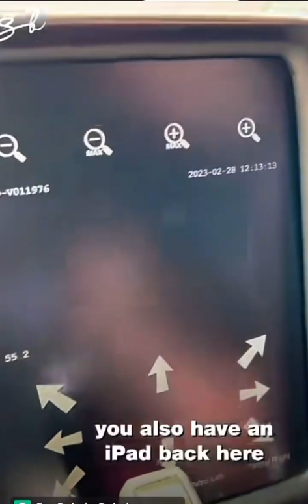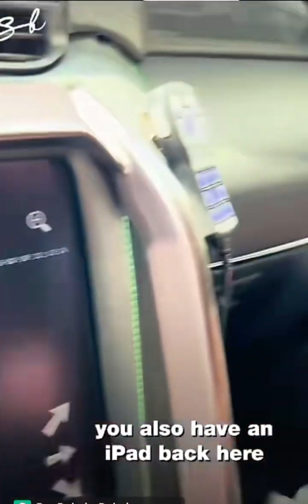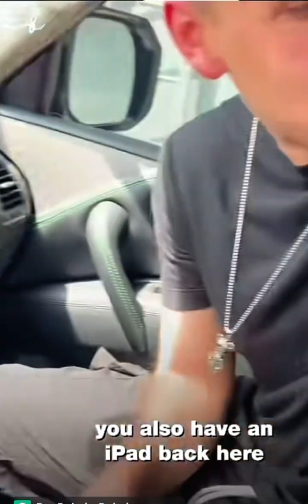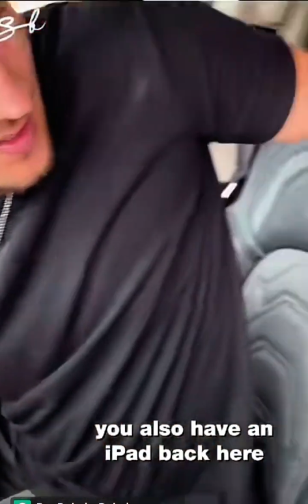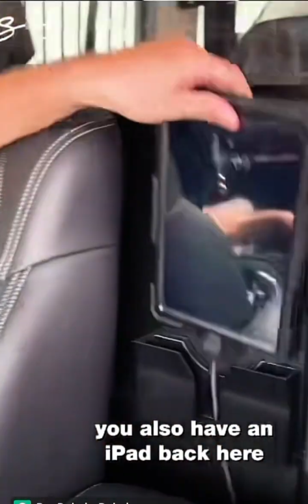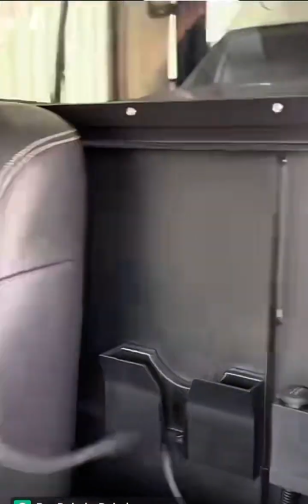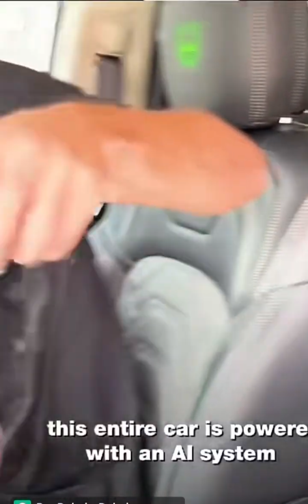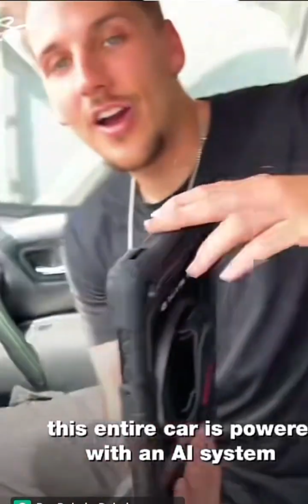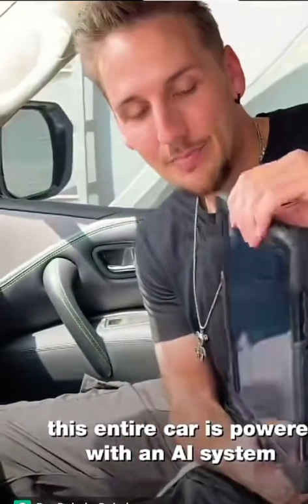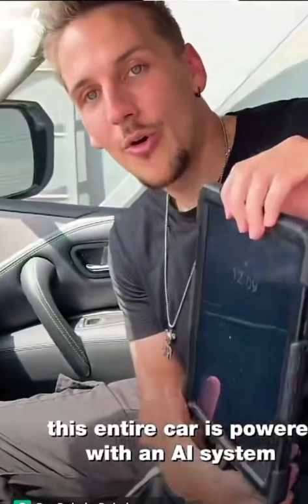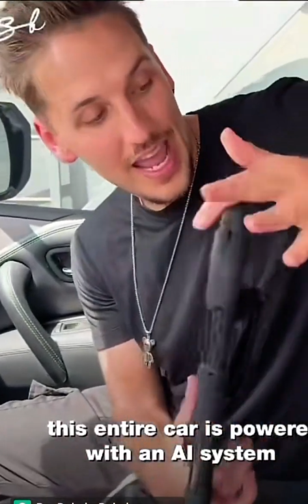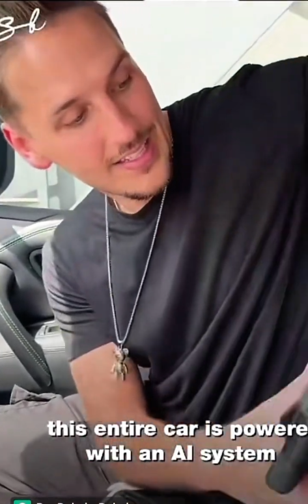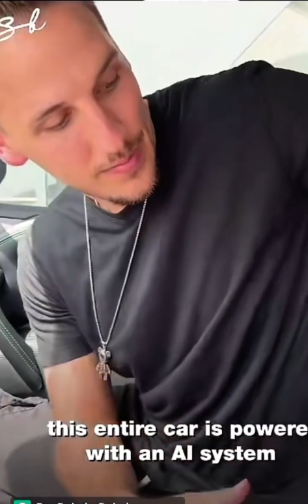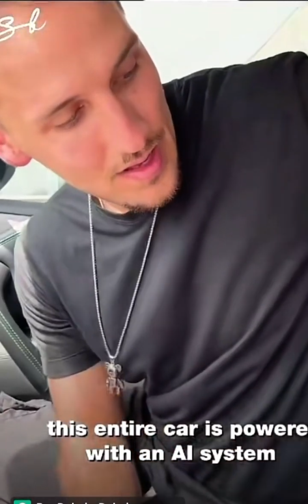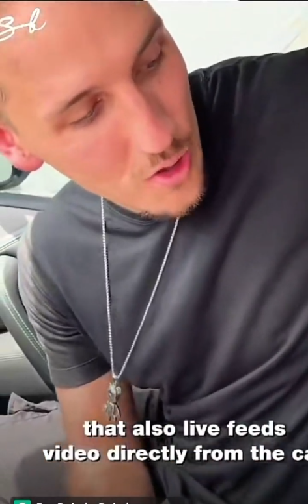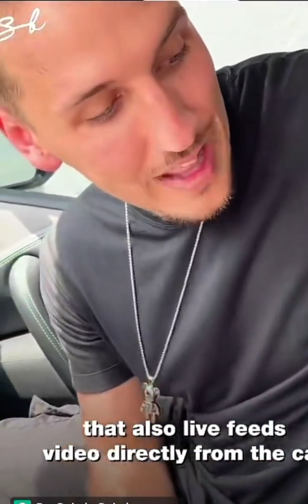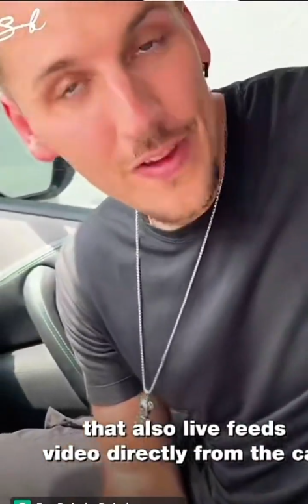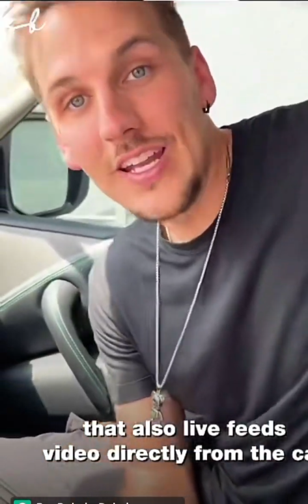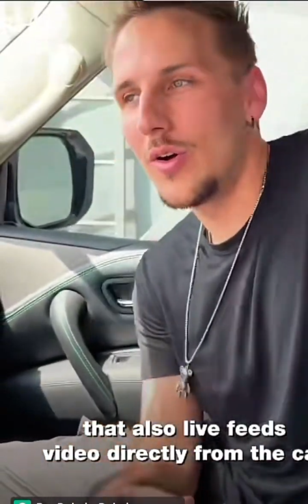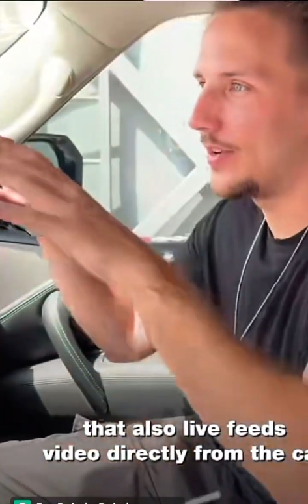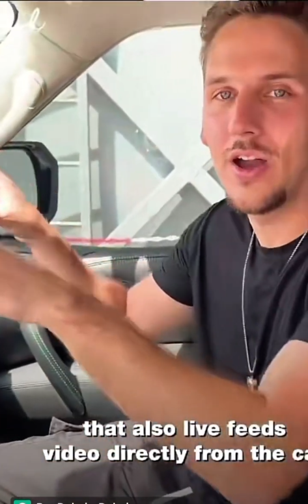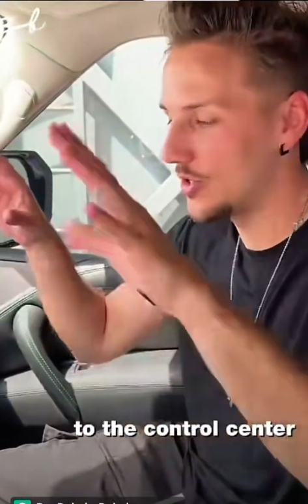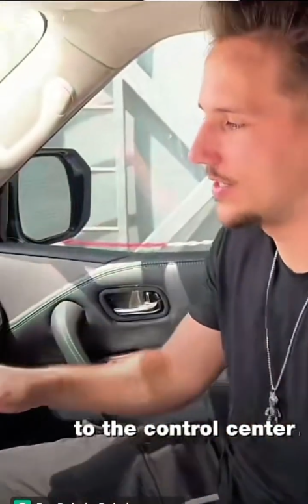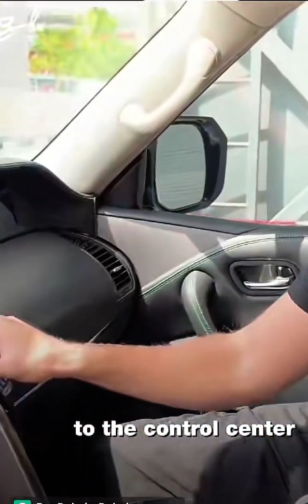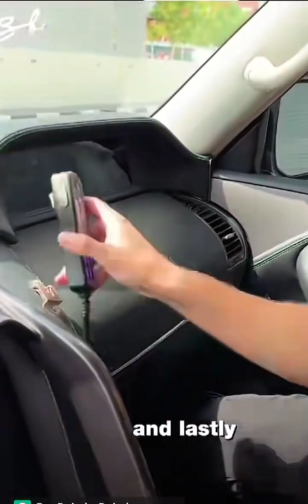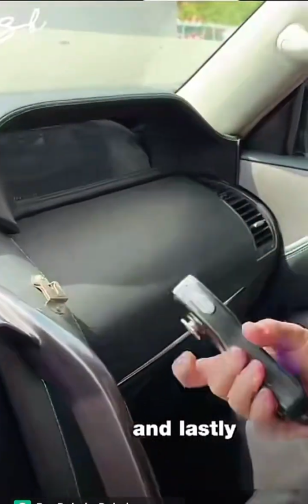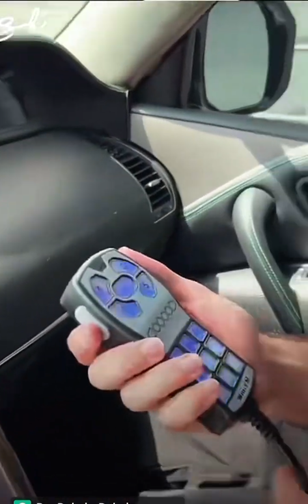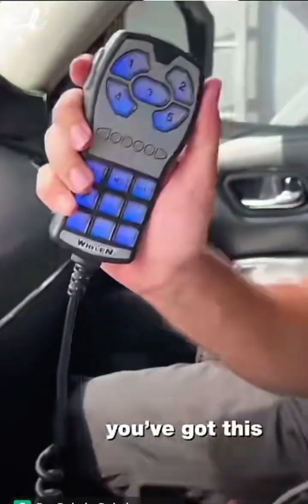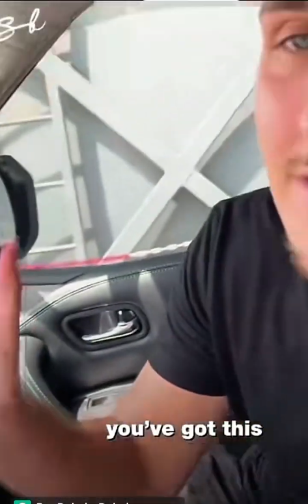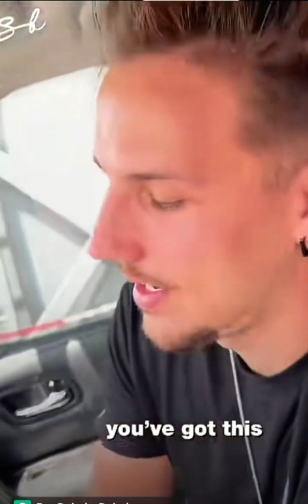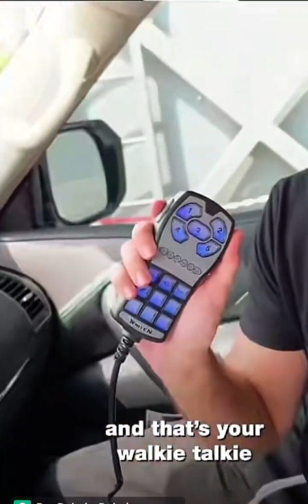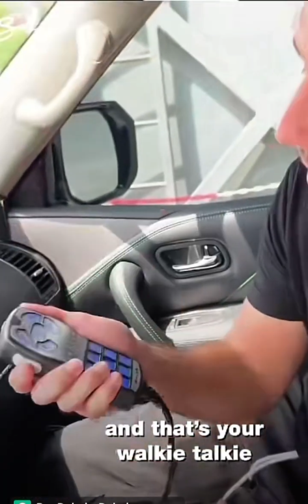You also have an iPad back here. This entire car is powered with an AI system that also live feeds video directly from the car to the control center. And lastly, we've got this — that's your walkie talkie.